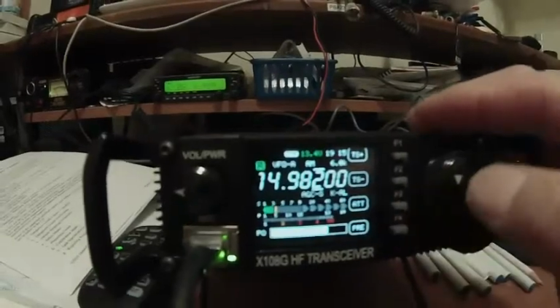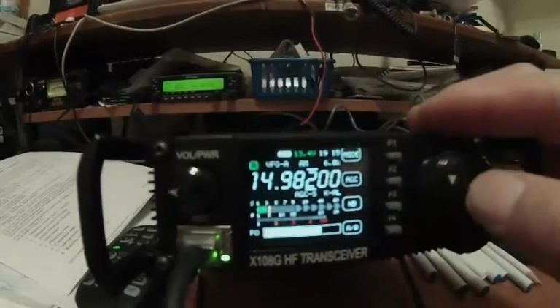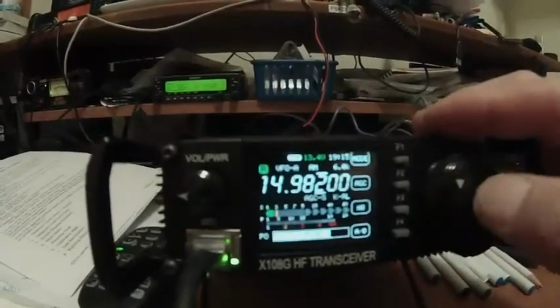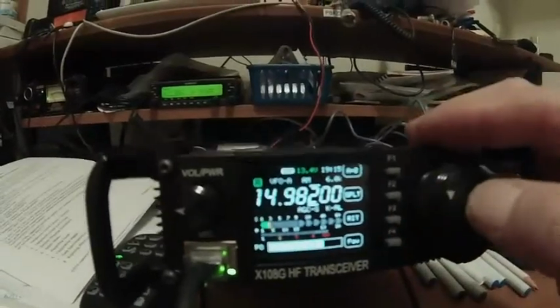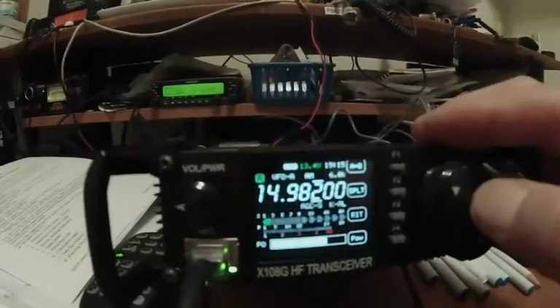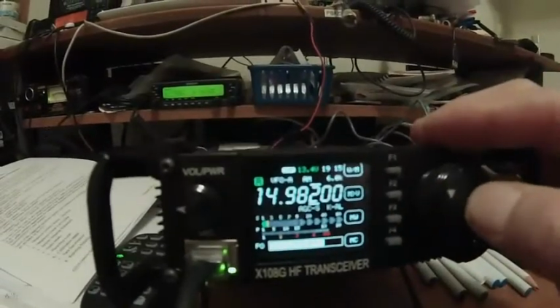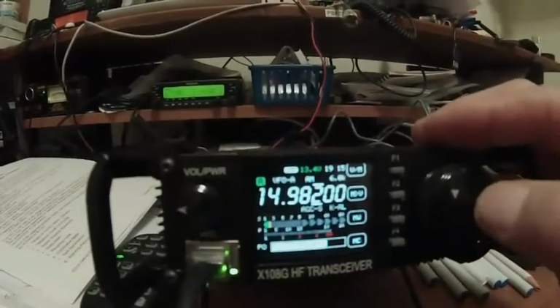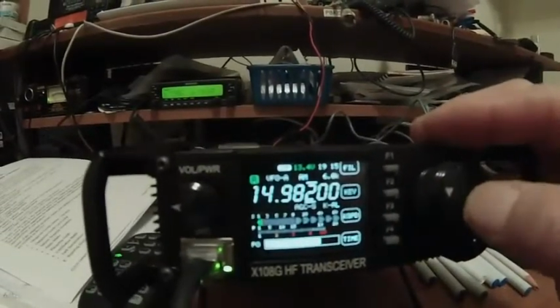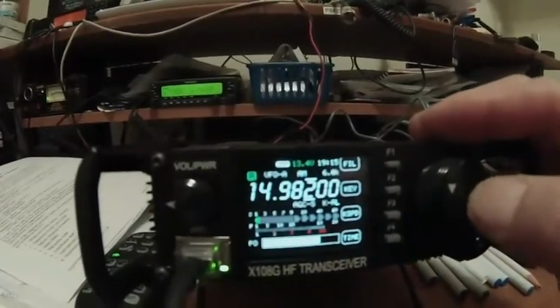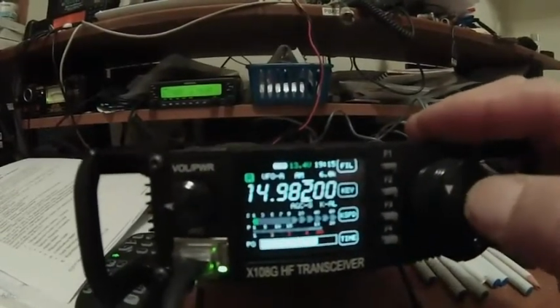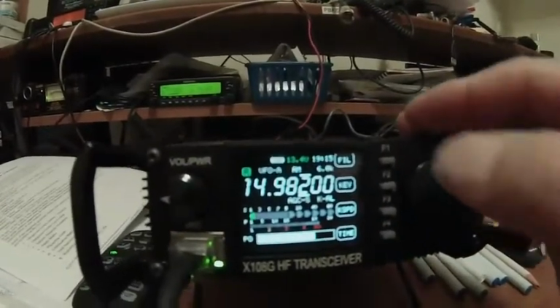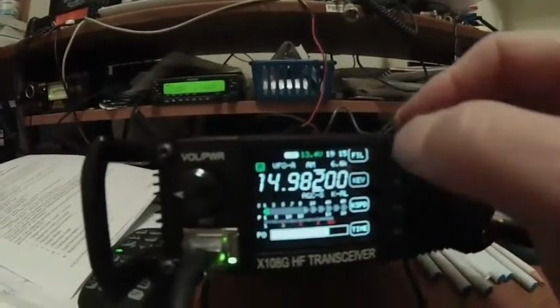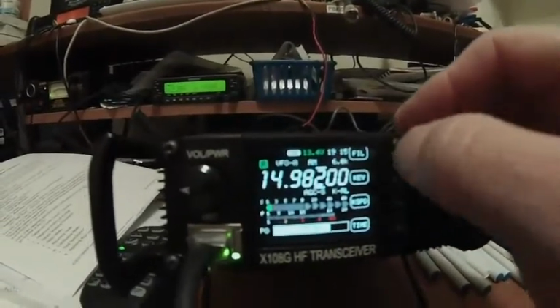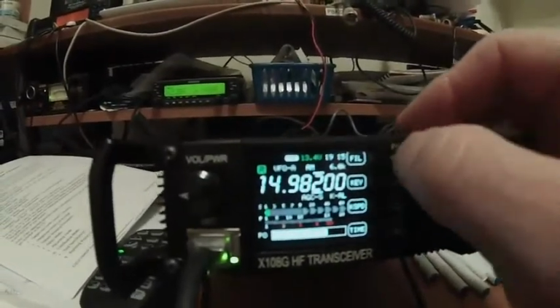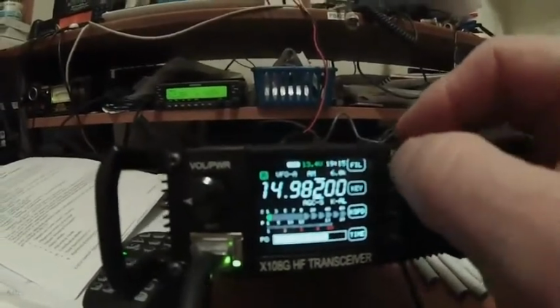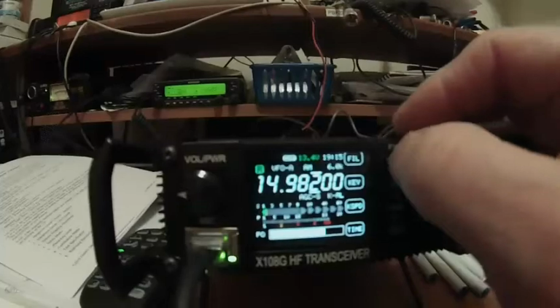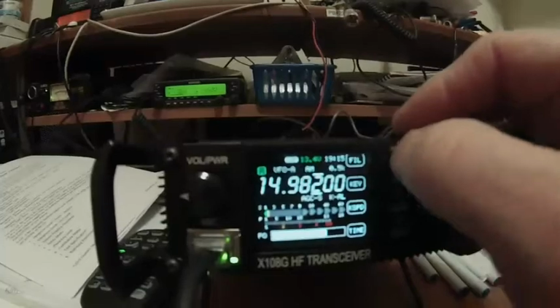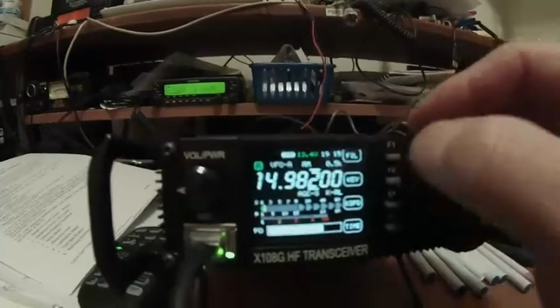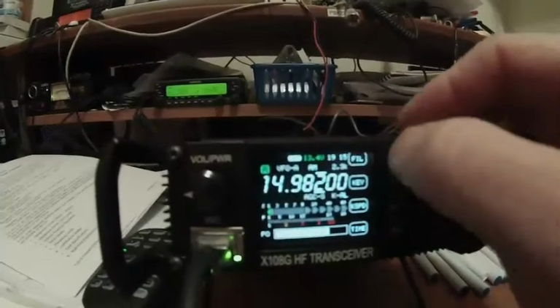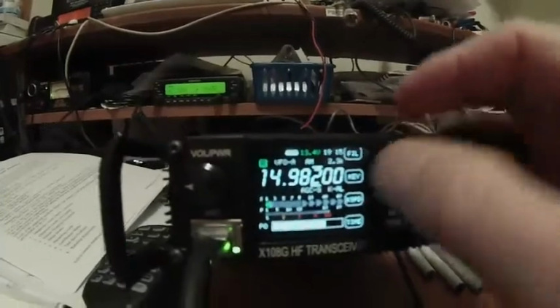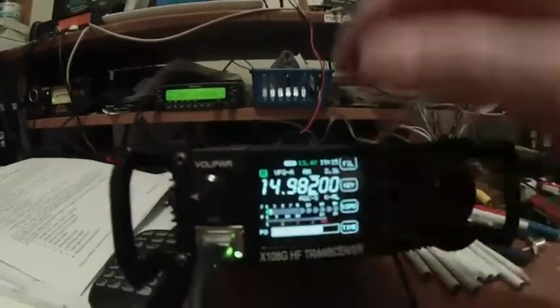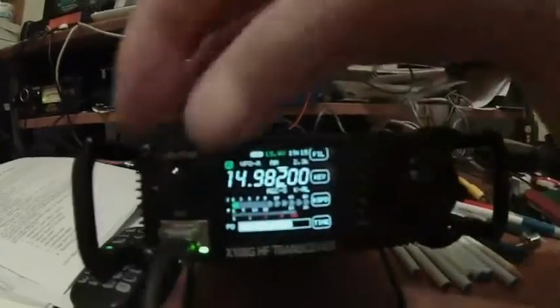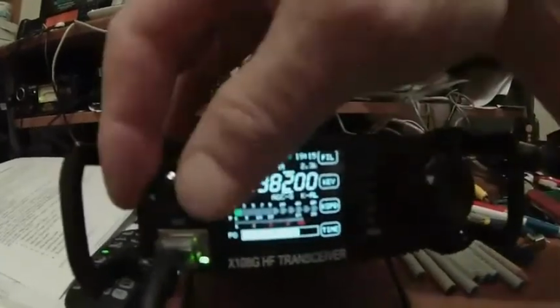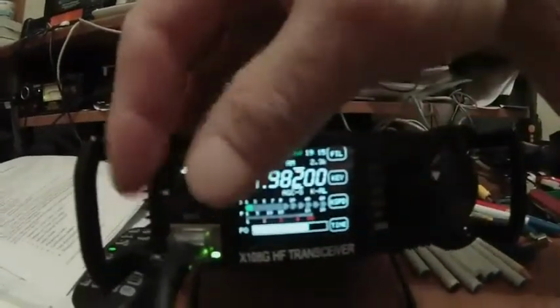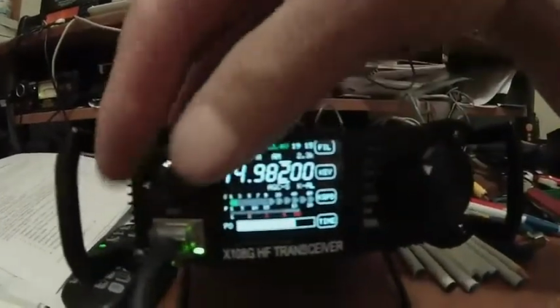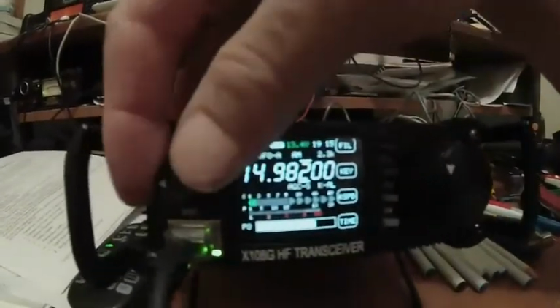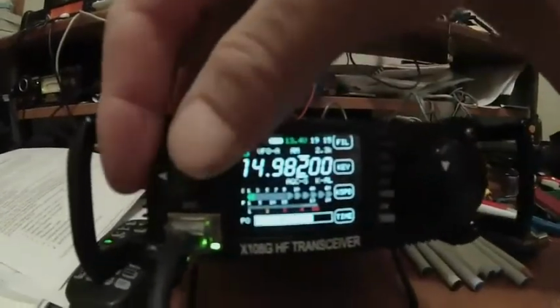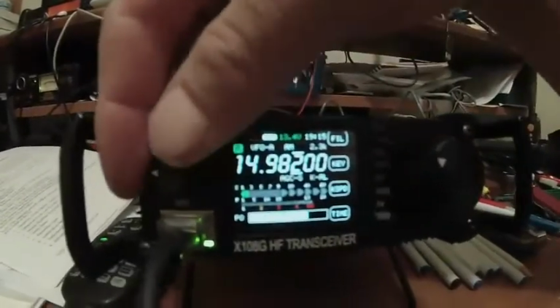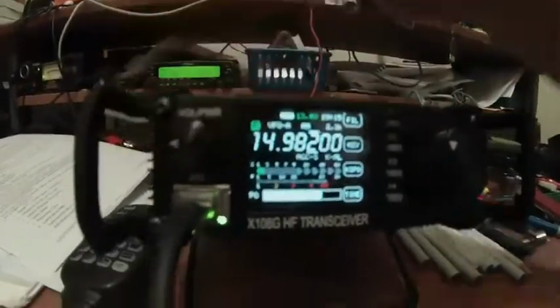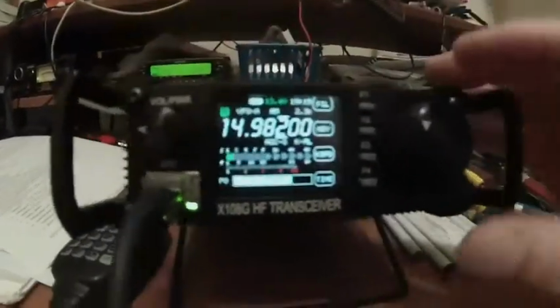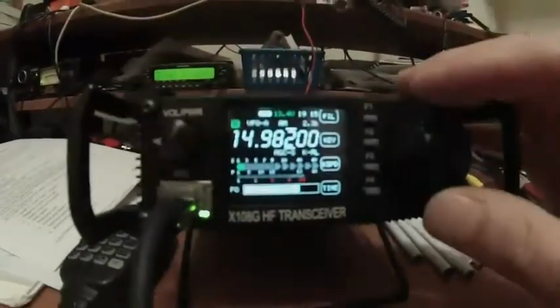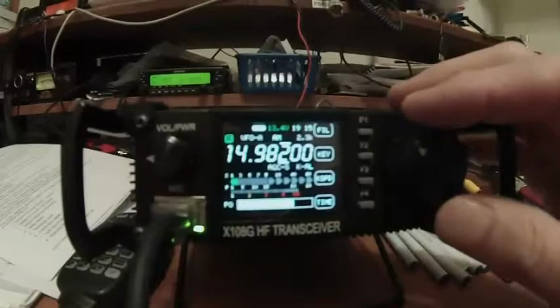I go to the filter though, which on AM I shouldn't have to go to a 2.3 because that's for sideband. AM should be 6K wide — I know that's going to come up.